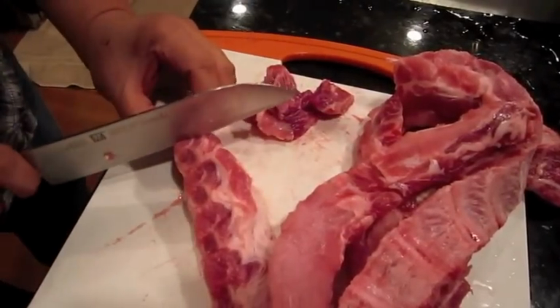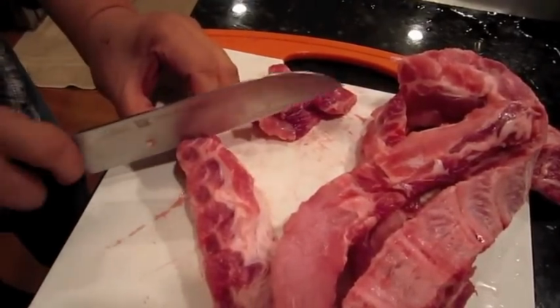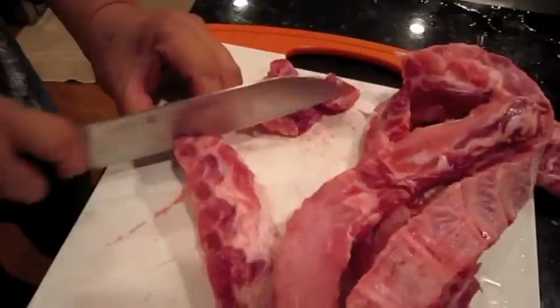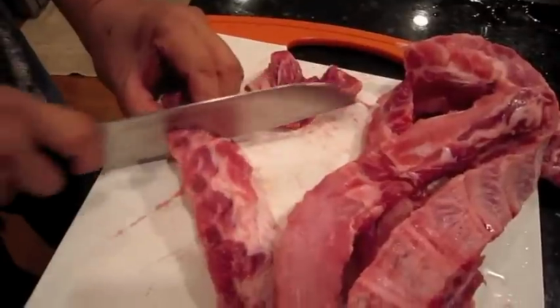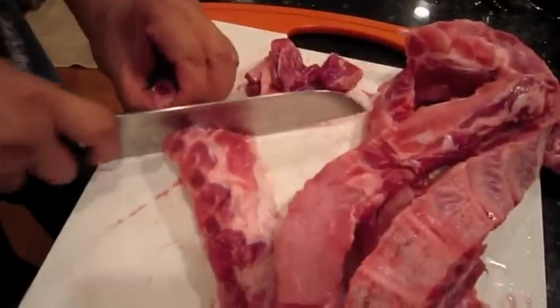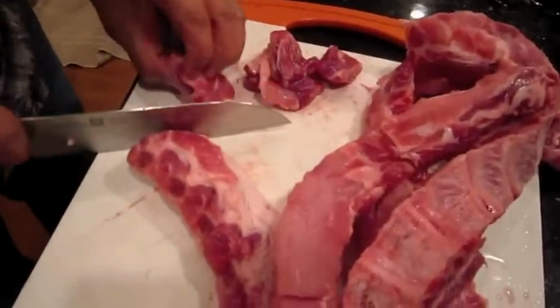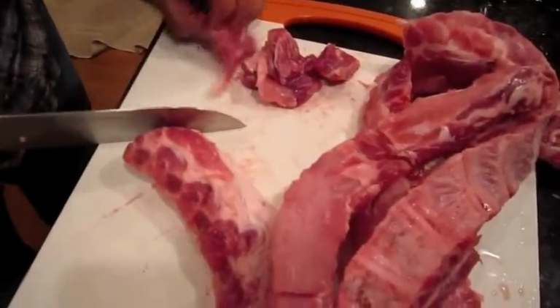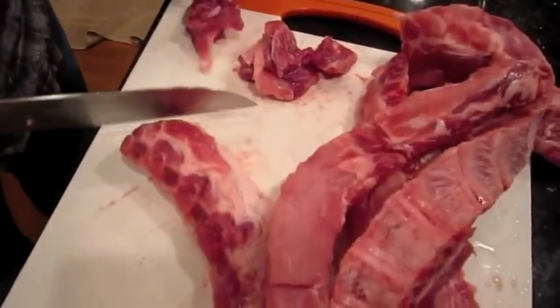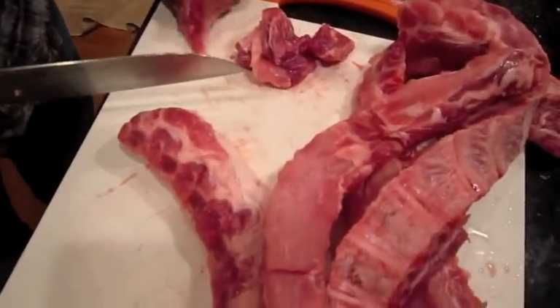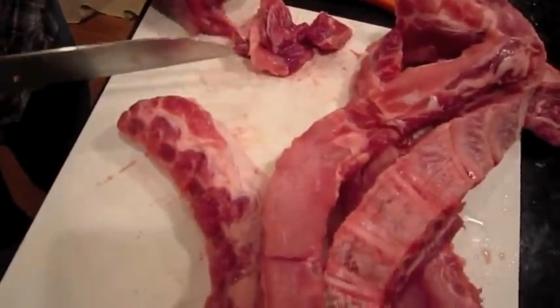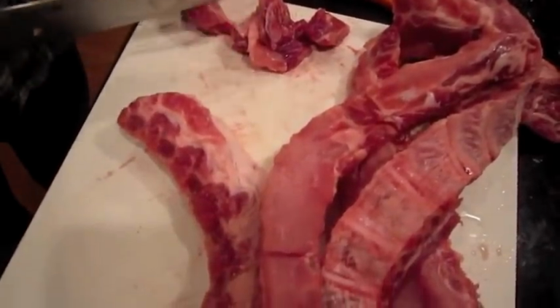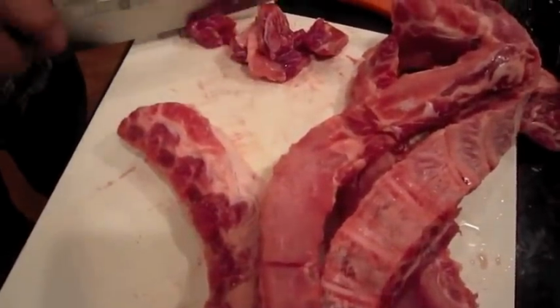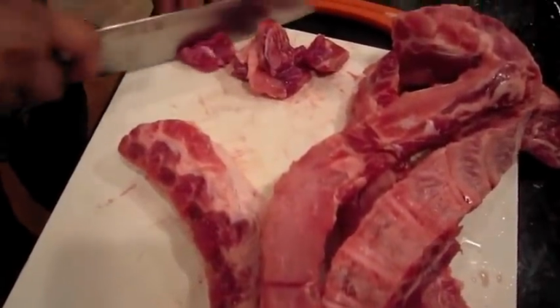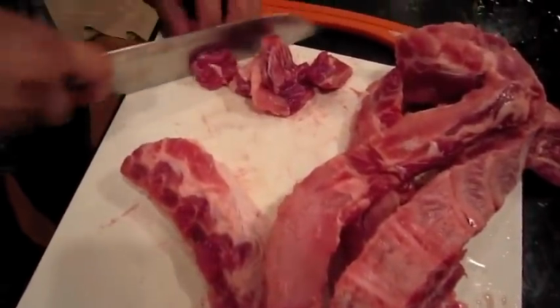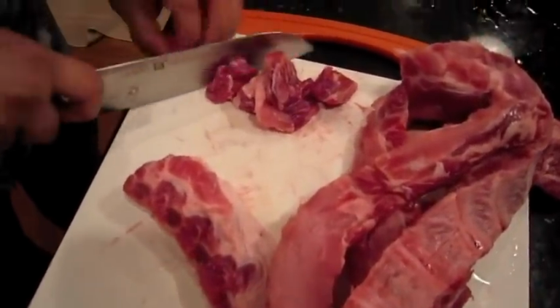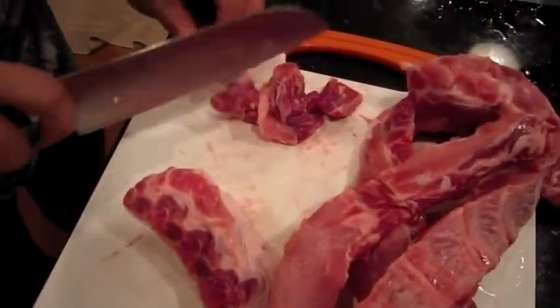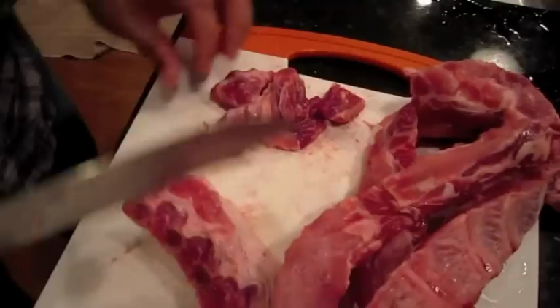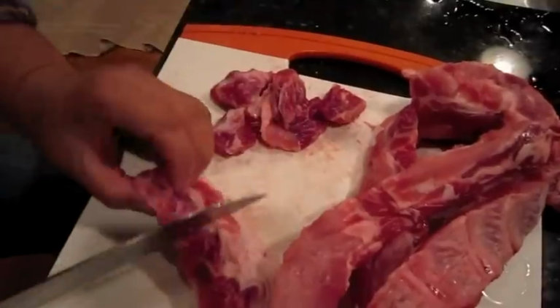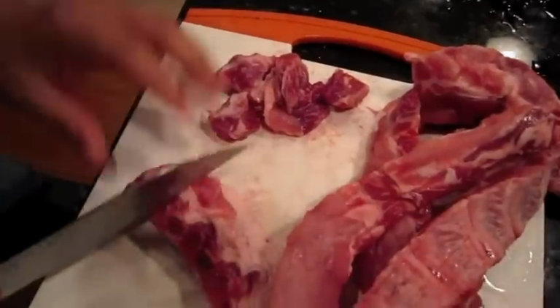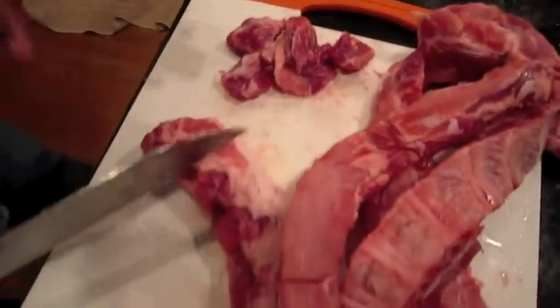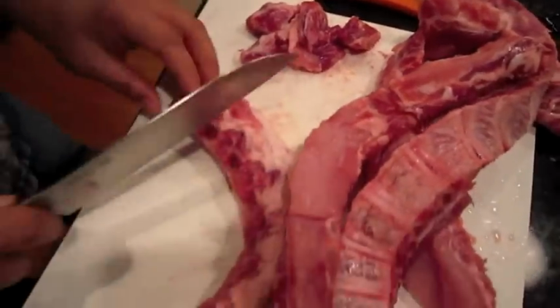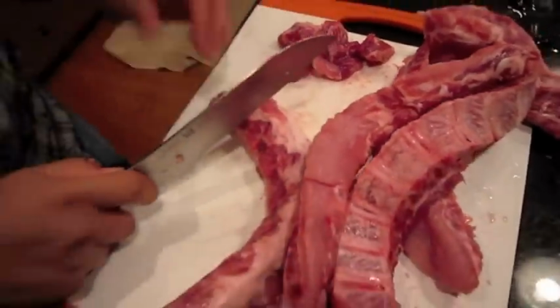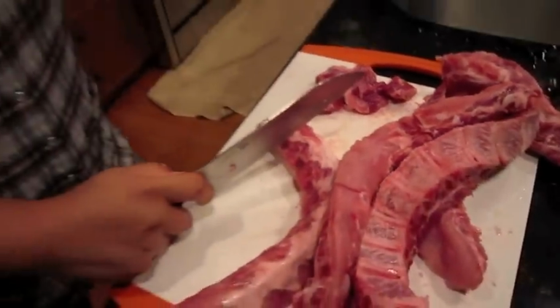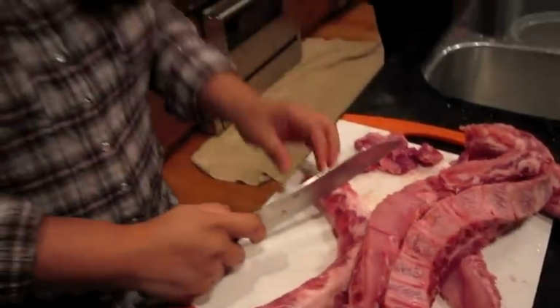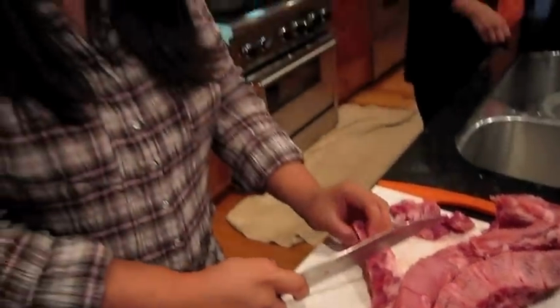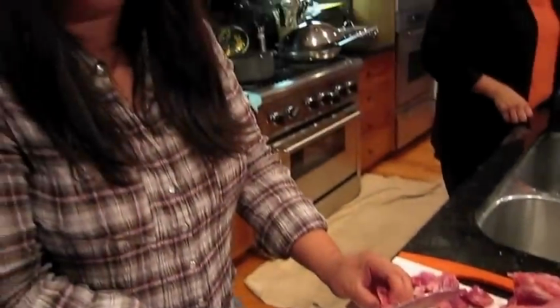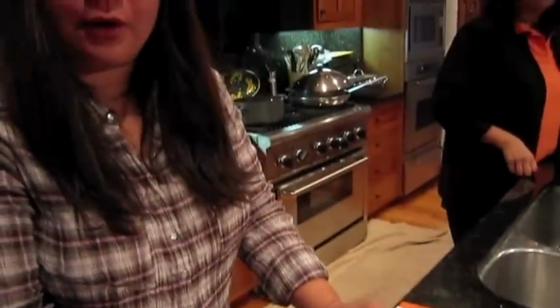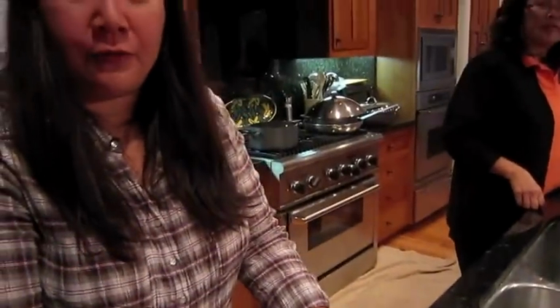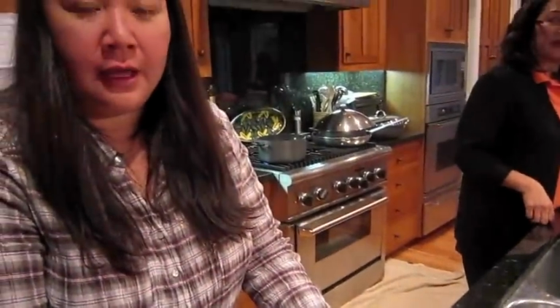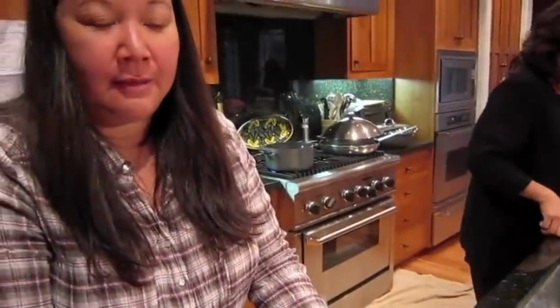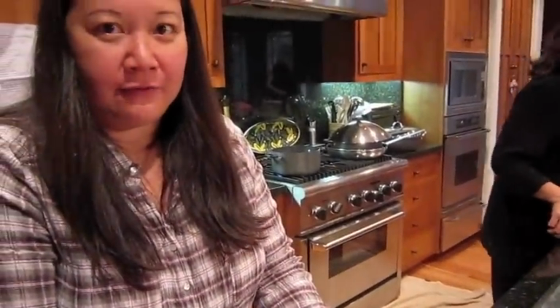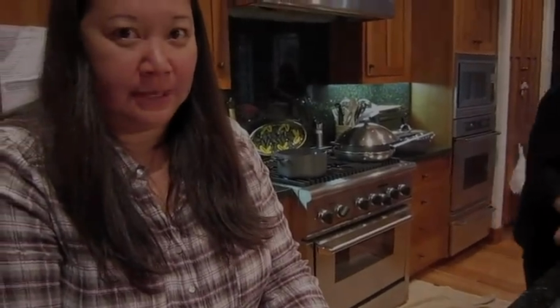You just kind of follow along cutting in between the bone. After you cut all of them, you can put them in boiling water to parboil for about five to ten minutes.